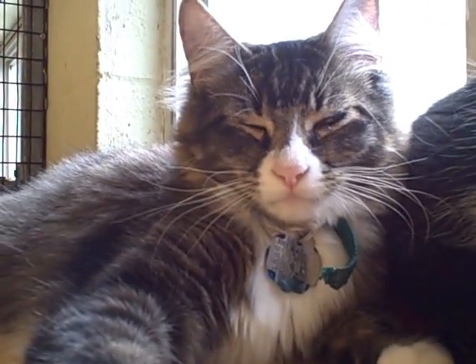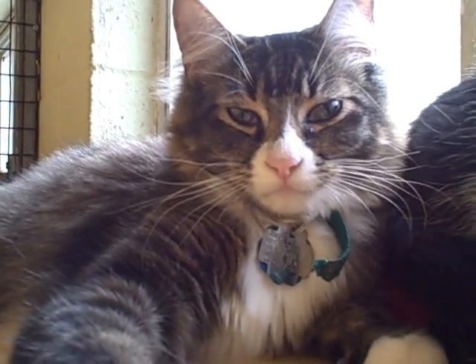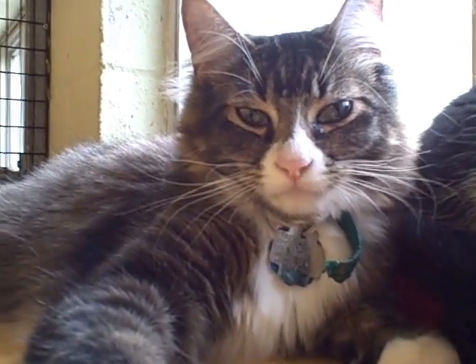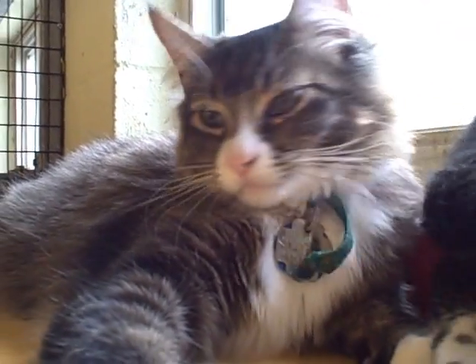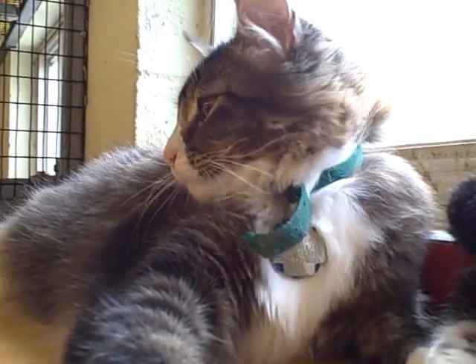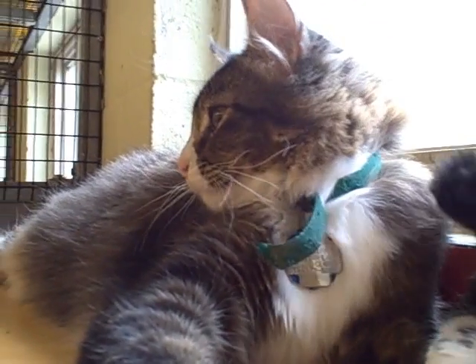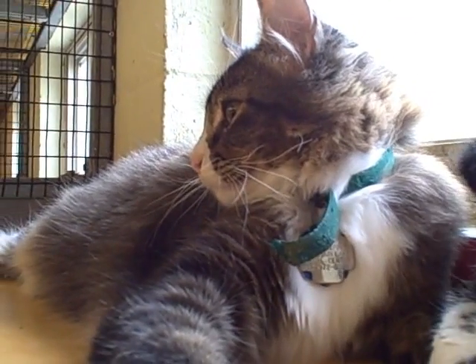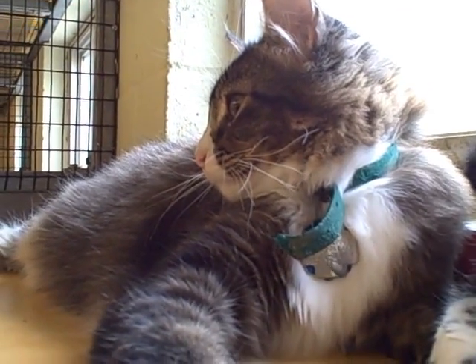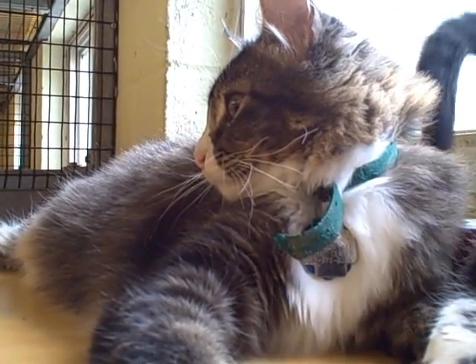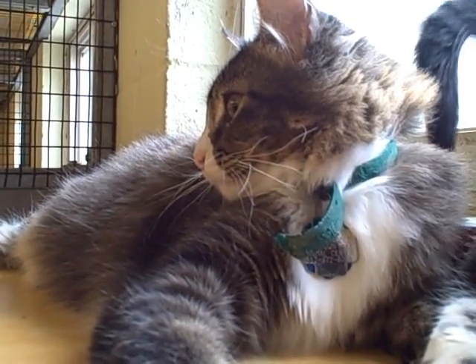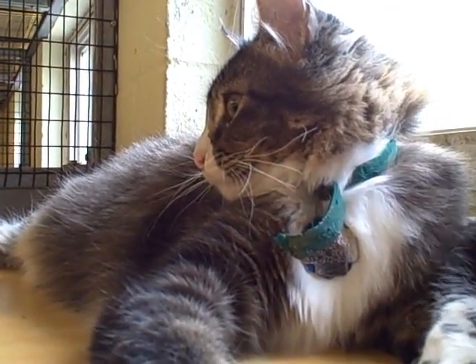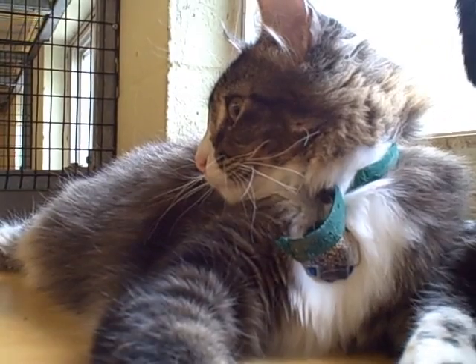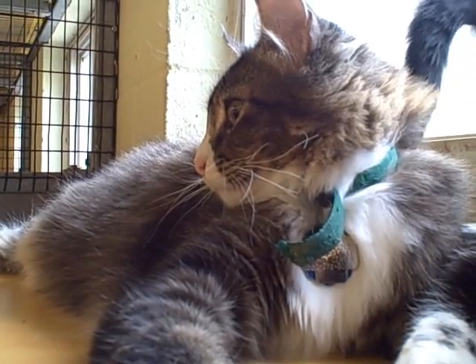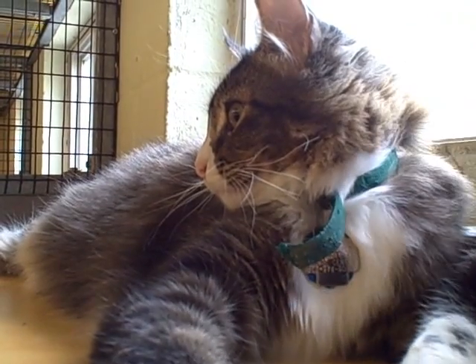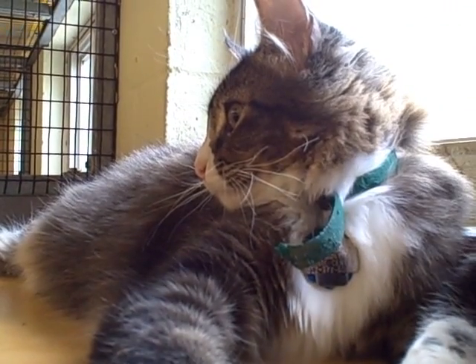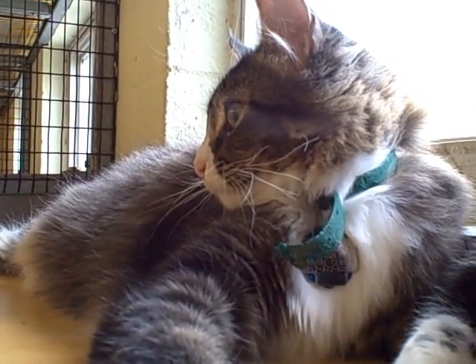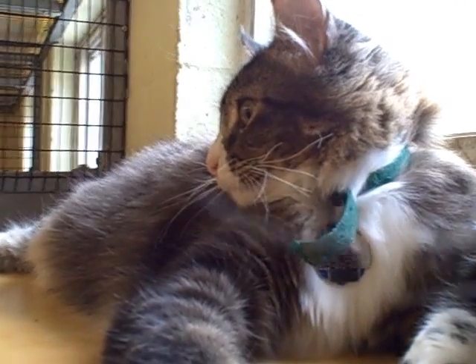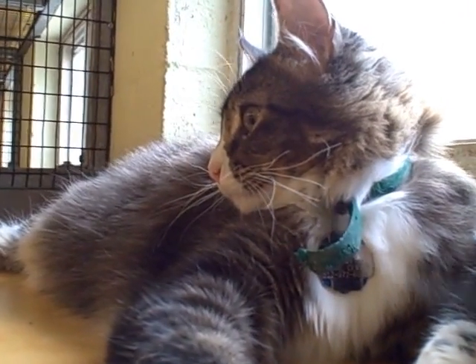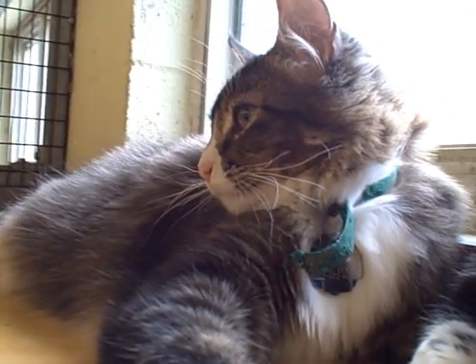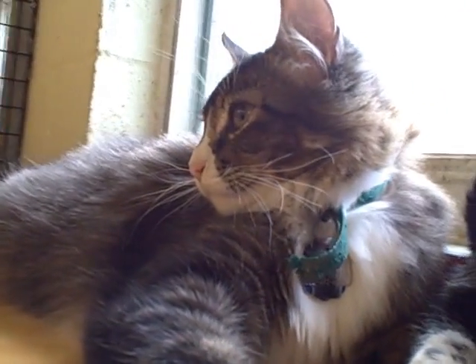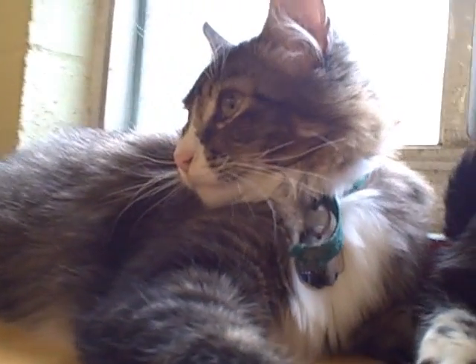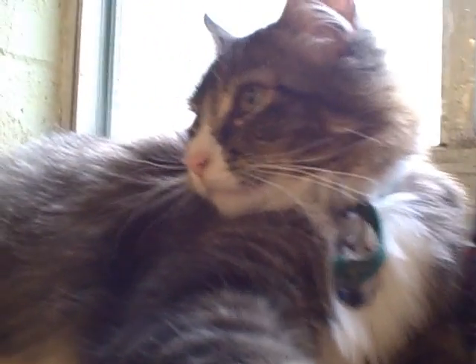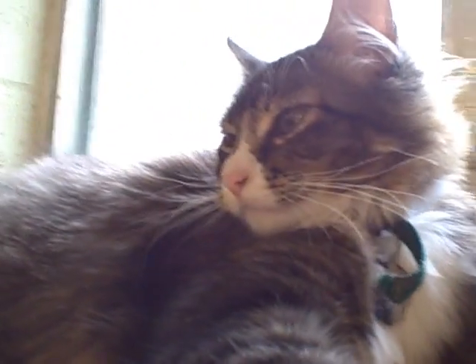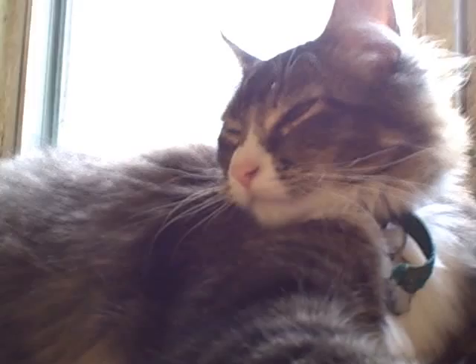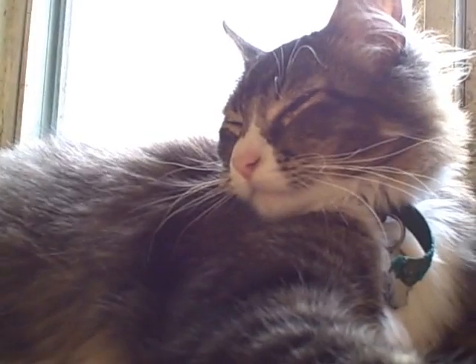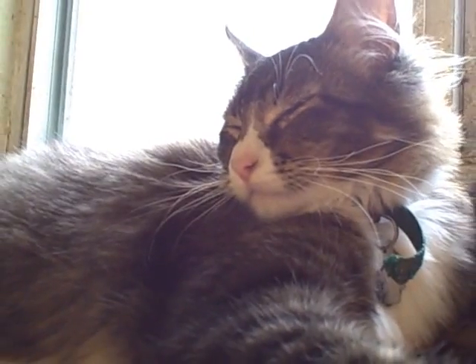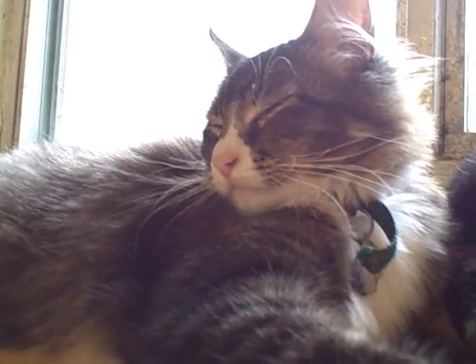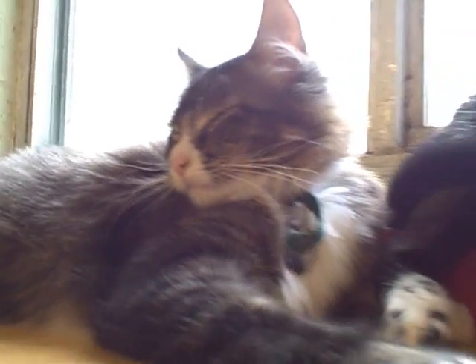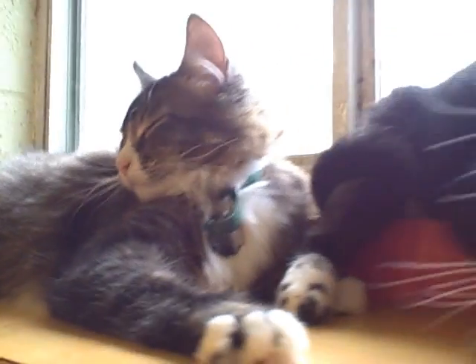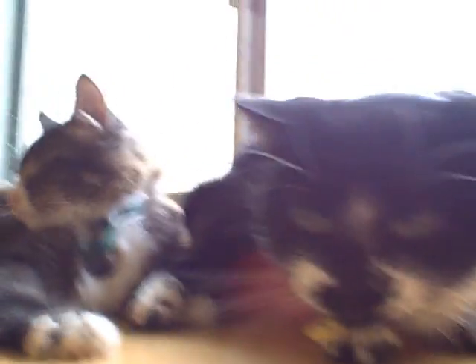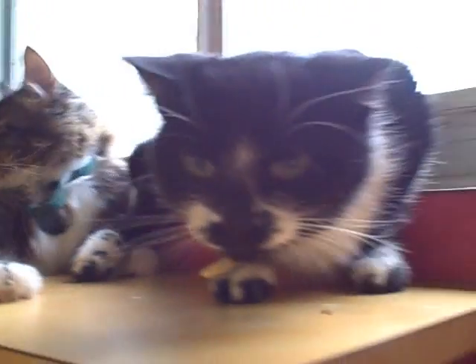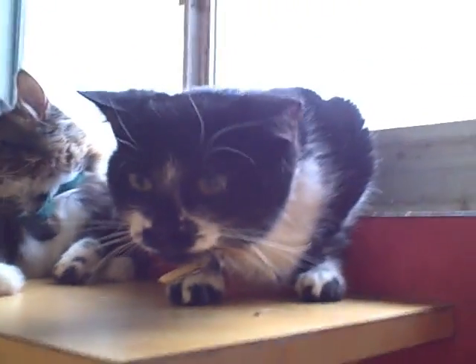This is Achilles. He's currently housed in one of our group rooms. He's about two years old. He's a neutered male. He gets along well with other cats and he's very friendly.